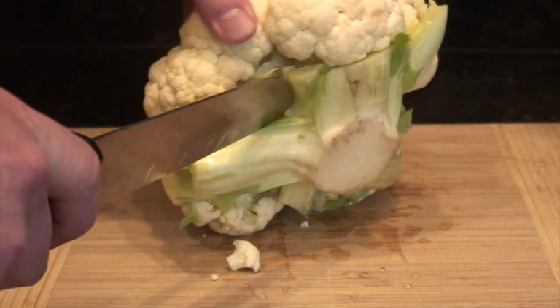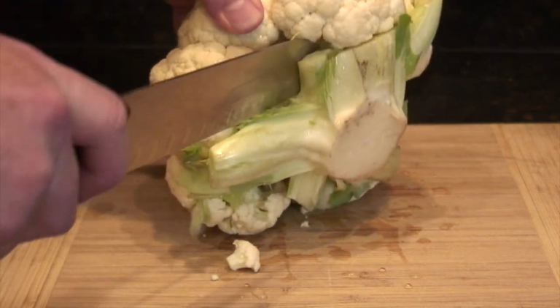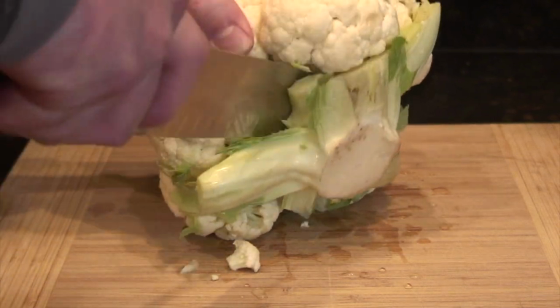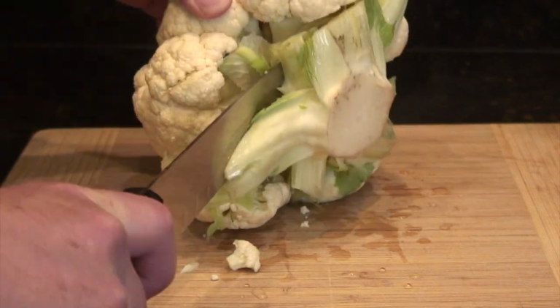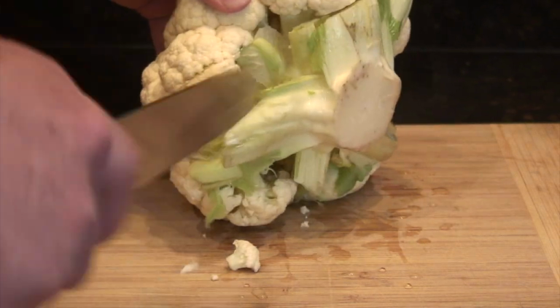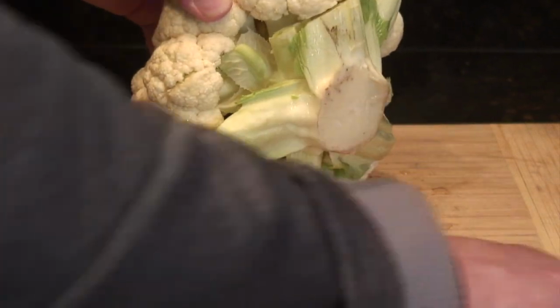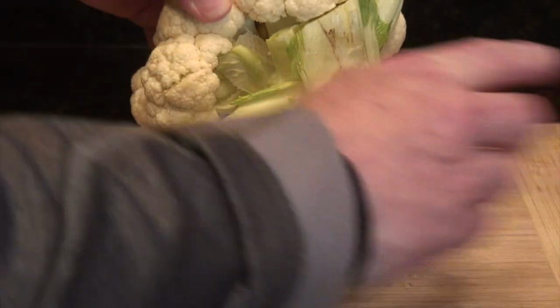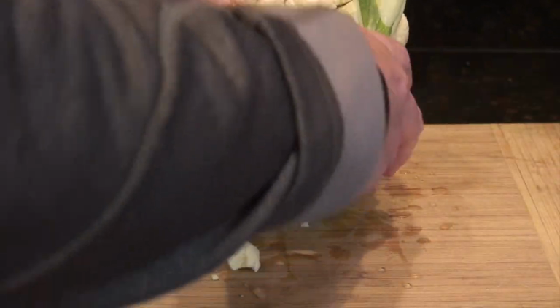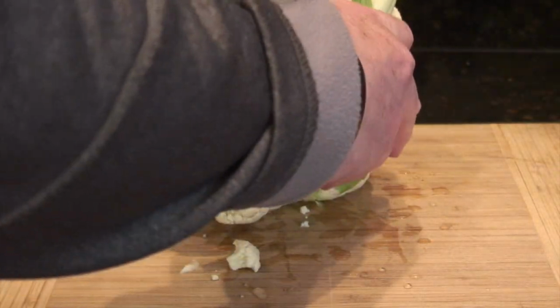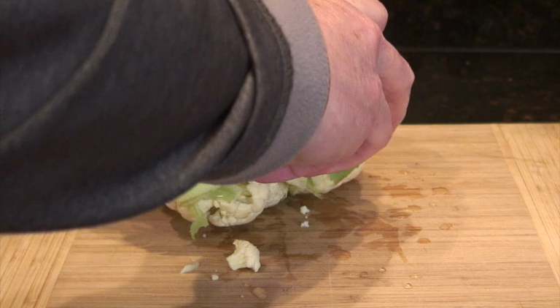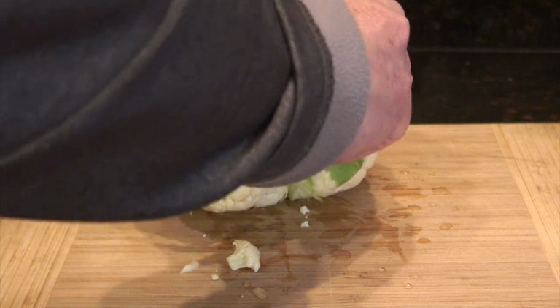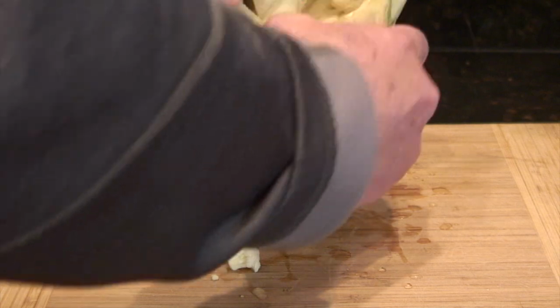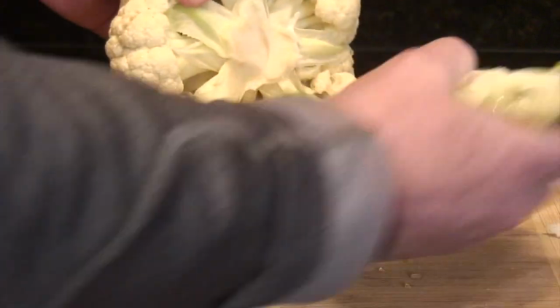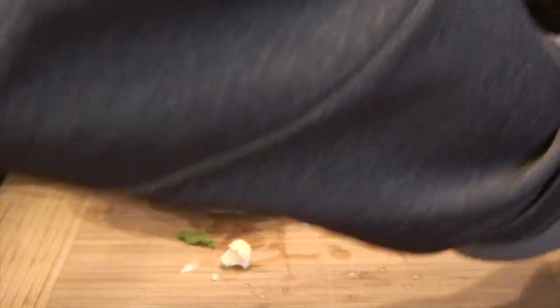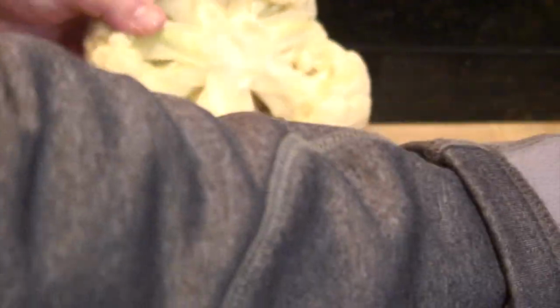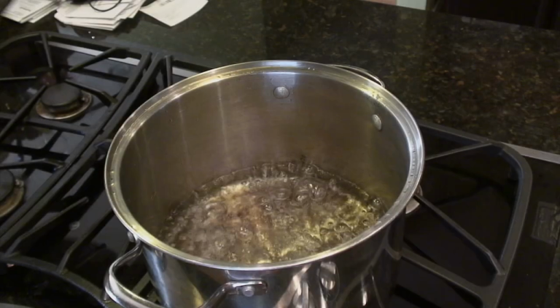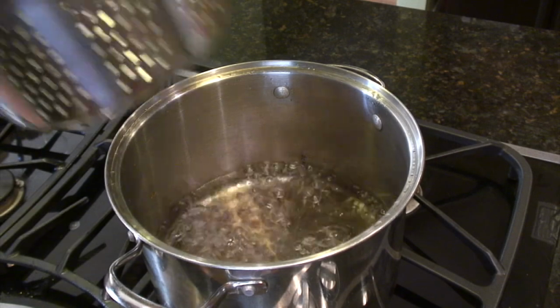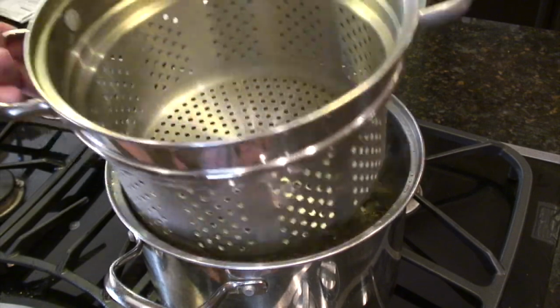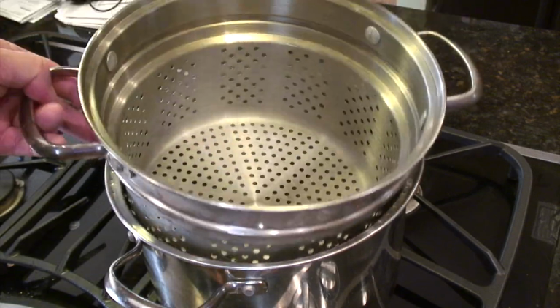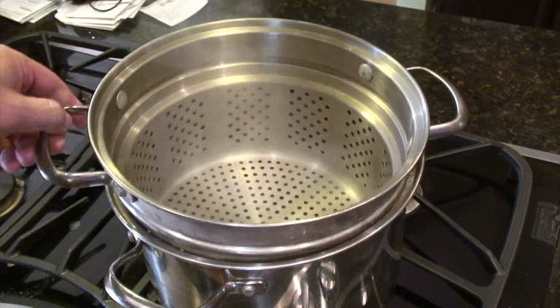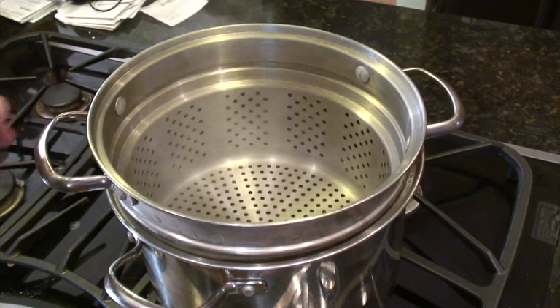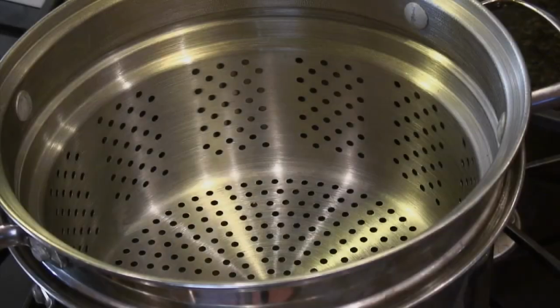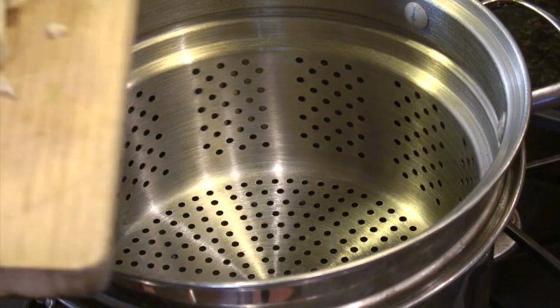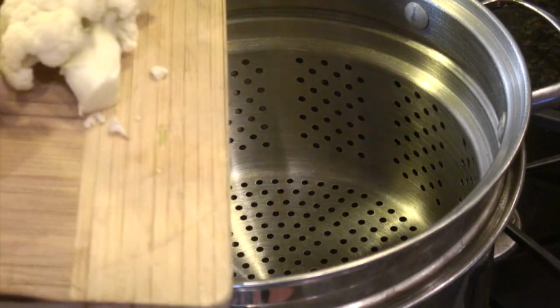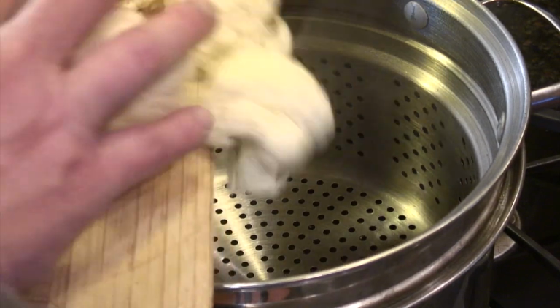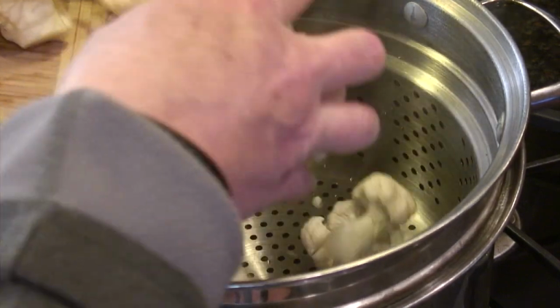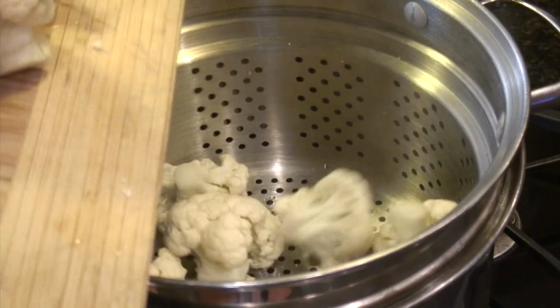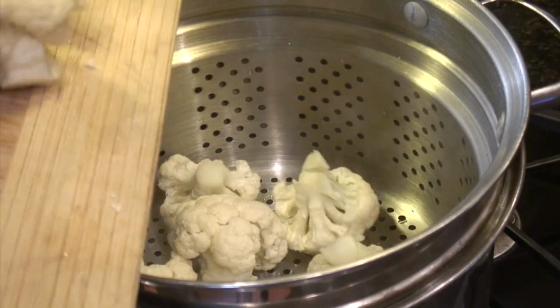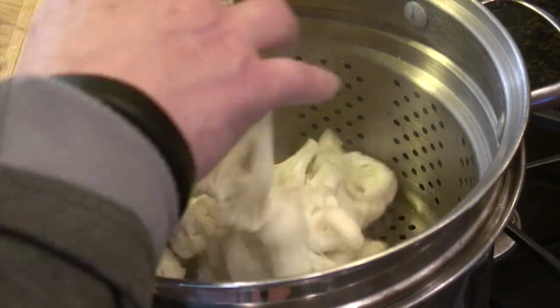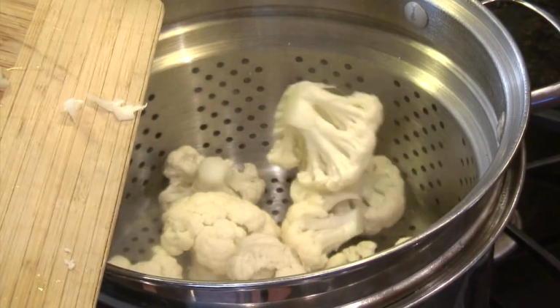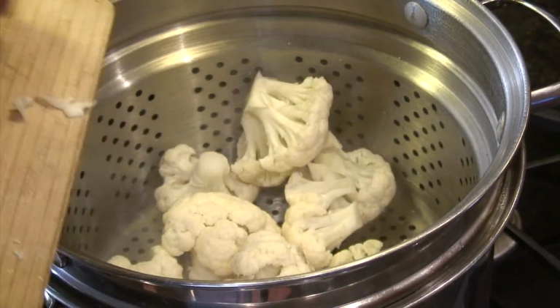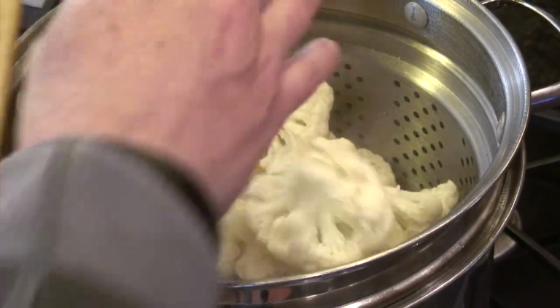We carve out the big stem at the bottom which frees it up so that you can start cutting it into little flowerettes. At this point we're going to steam it over water in a basket, starting with the cauliflower flowerettes first.